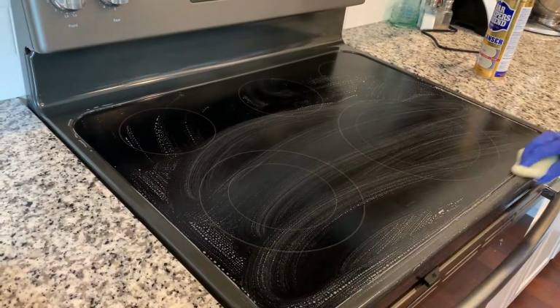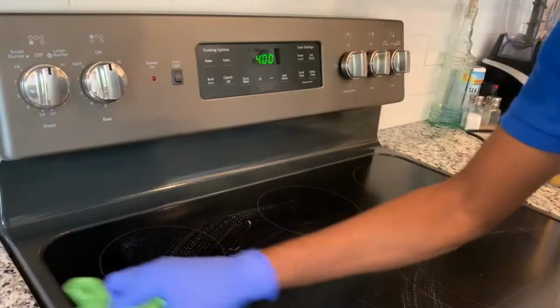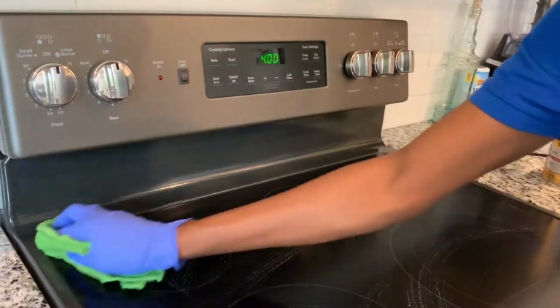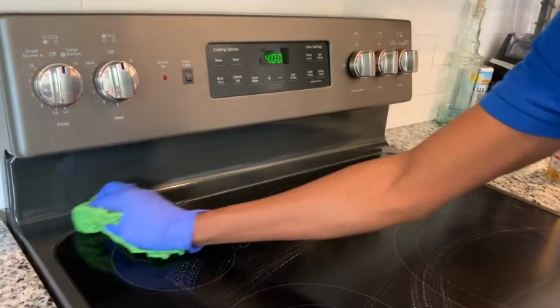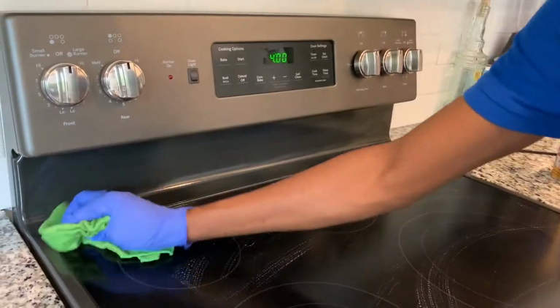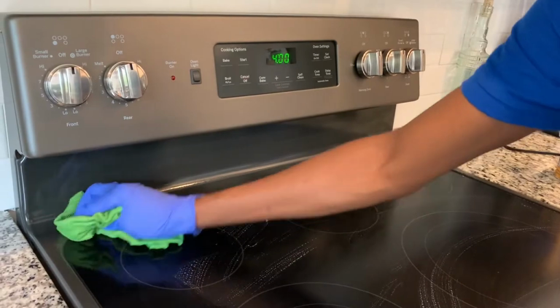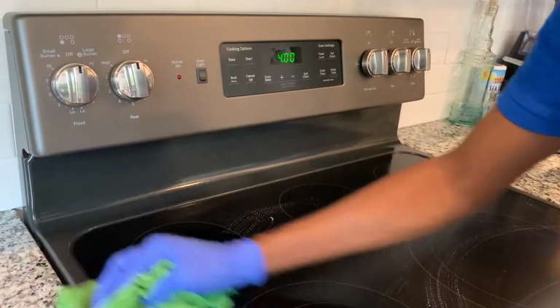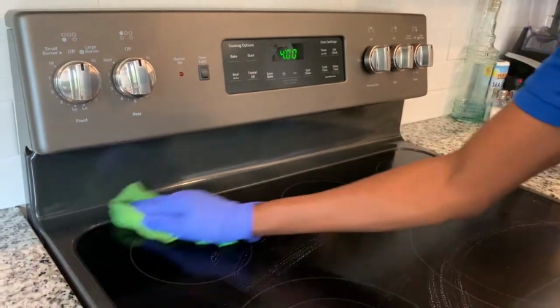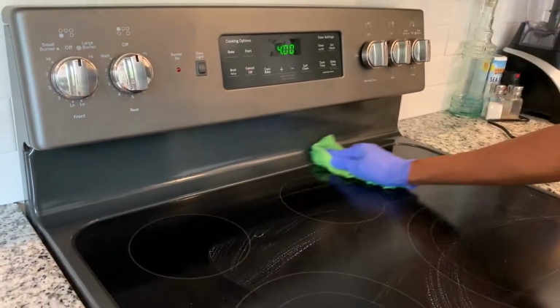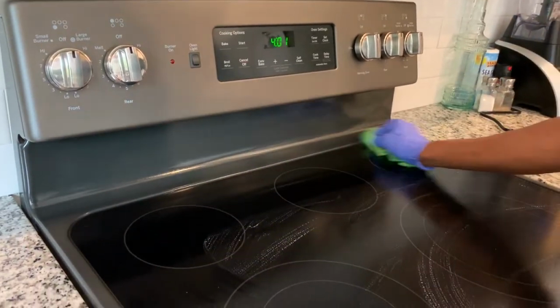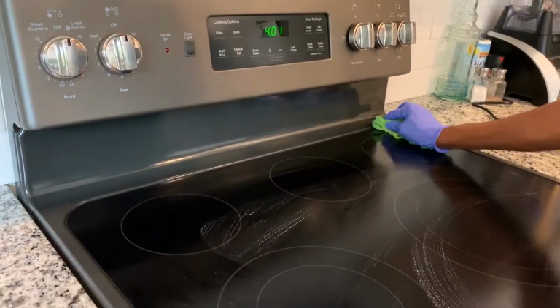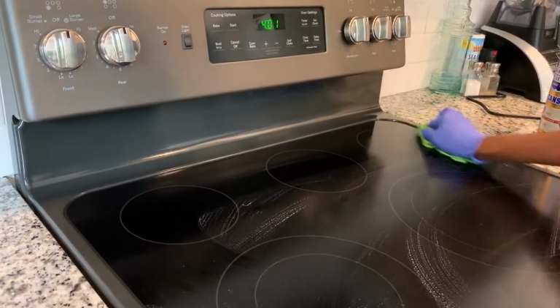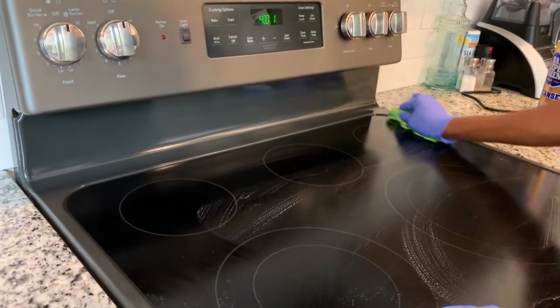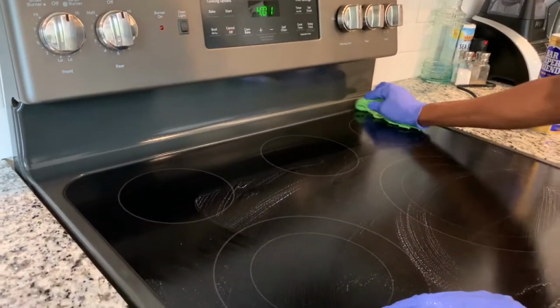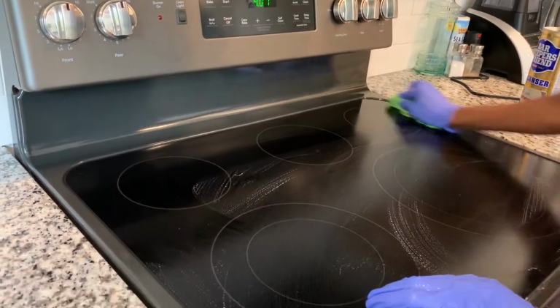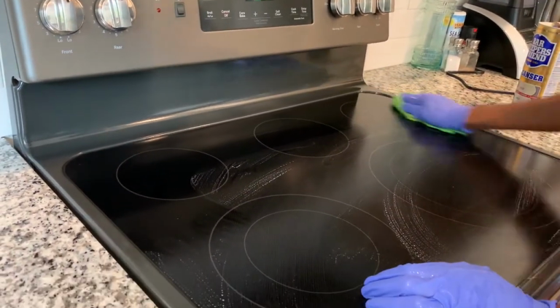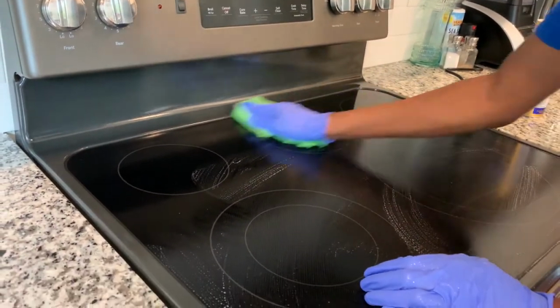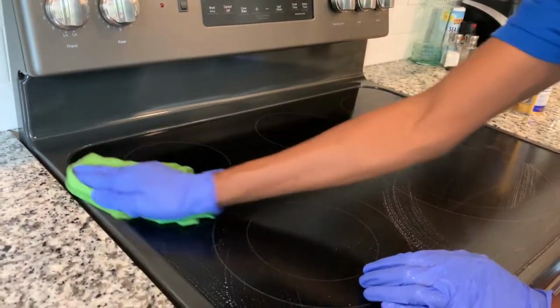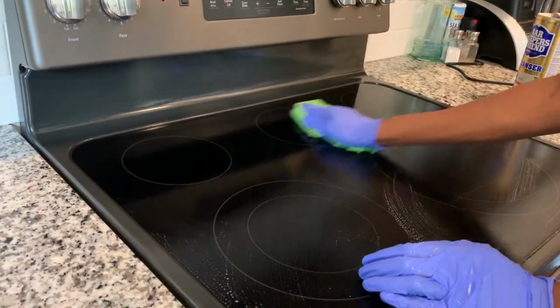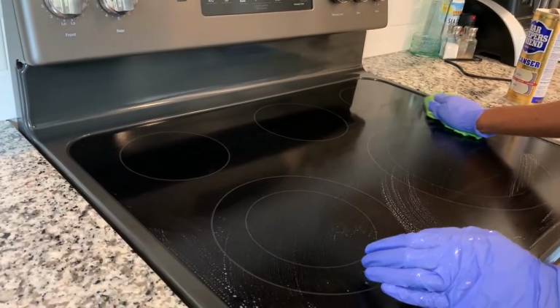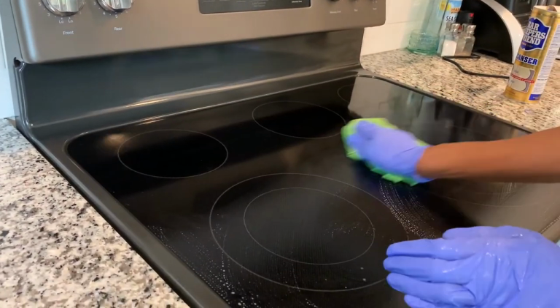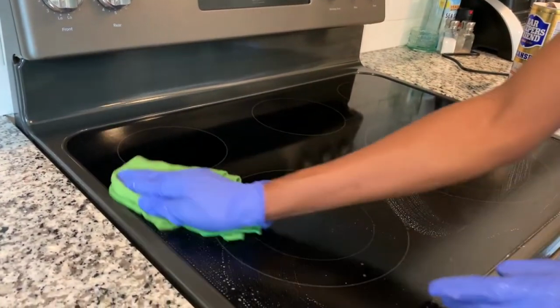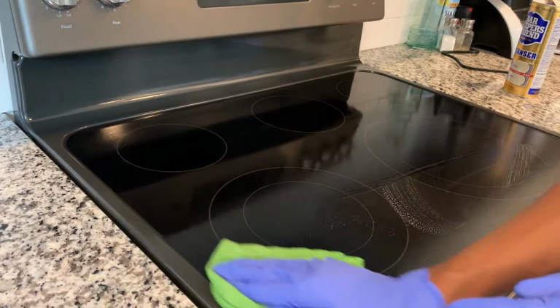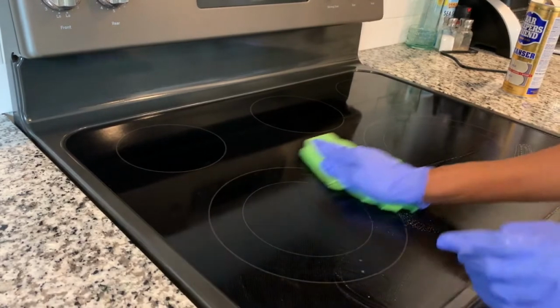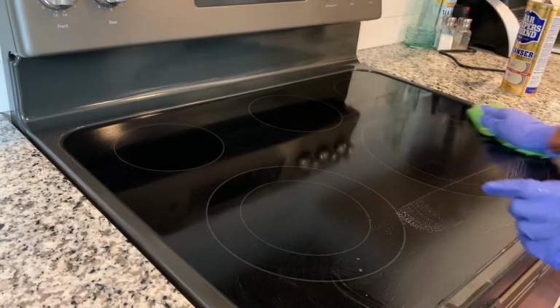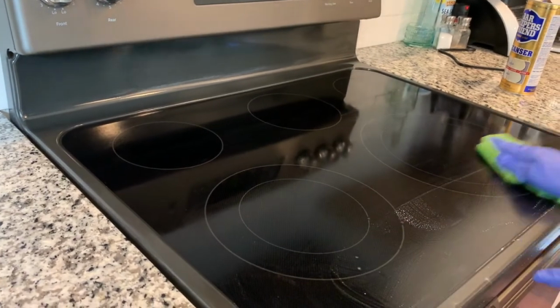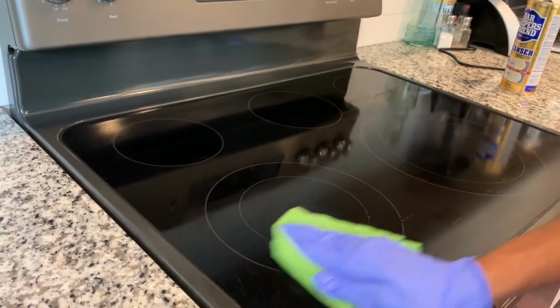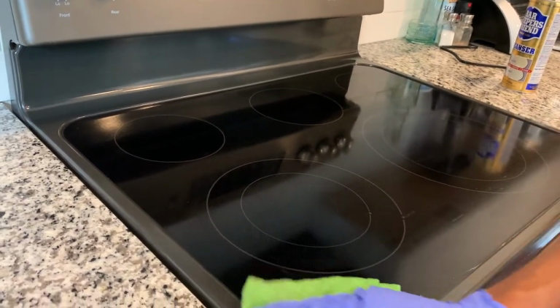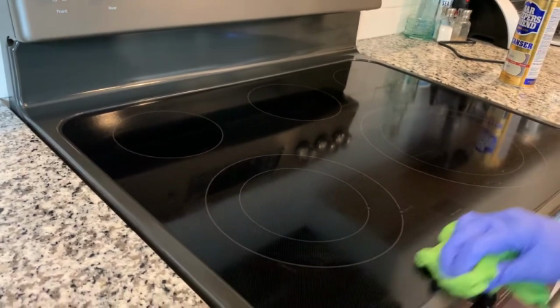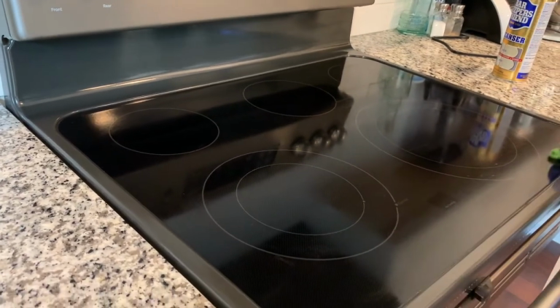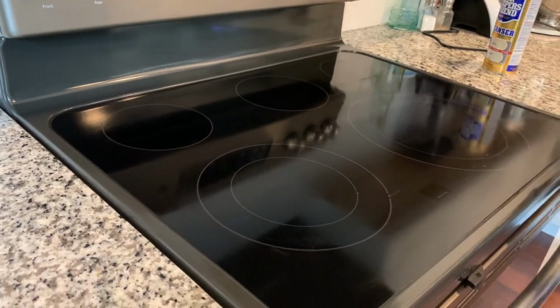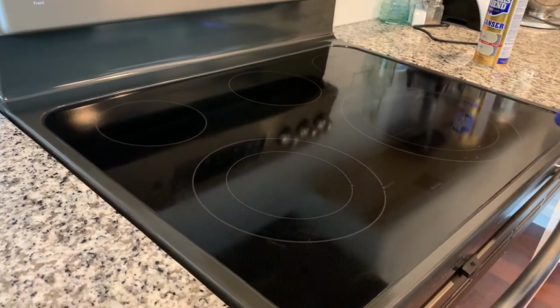At this point, wipe down all the product with a tightly squeezed microfiber towel. You can repeat the wiping if there's still some product left over.